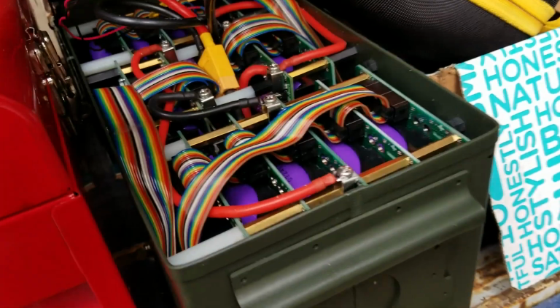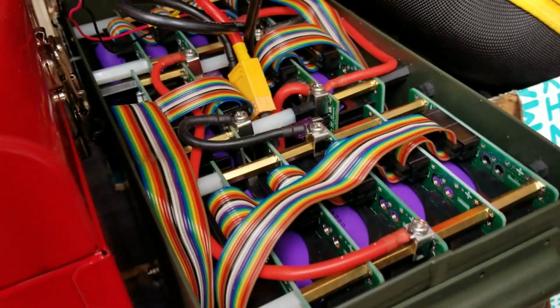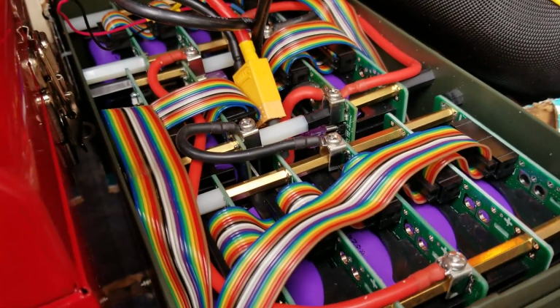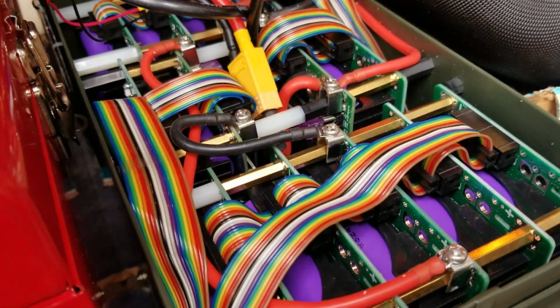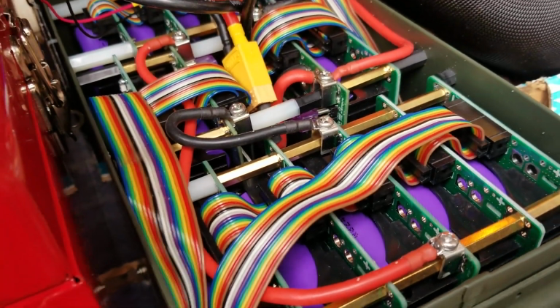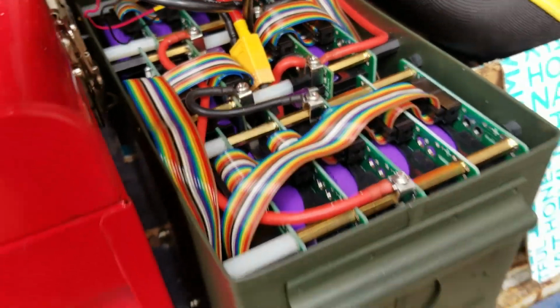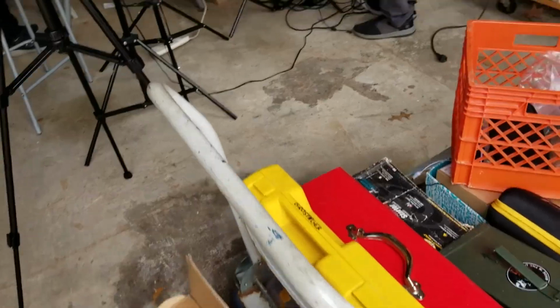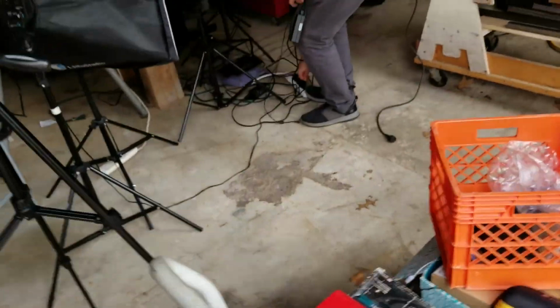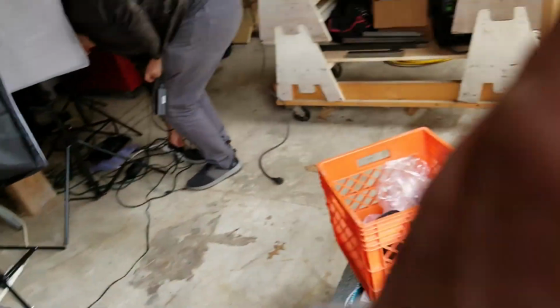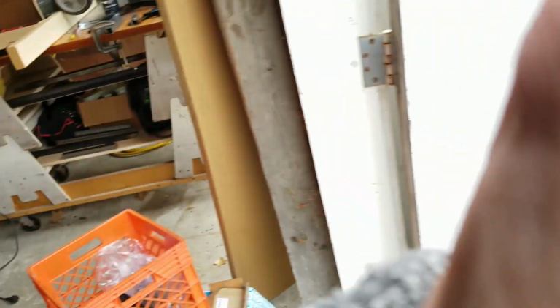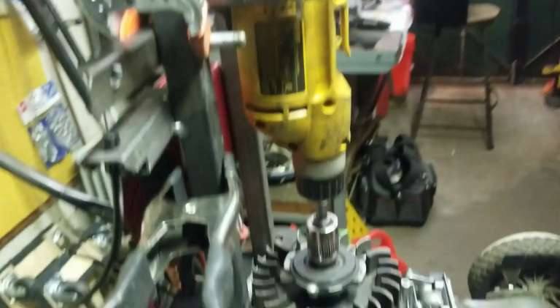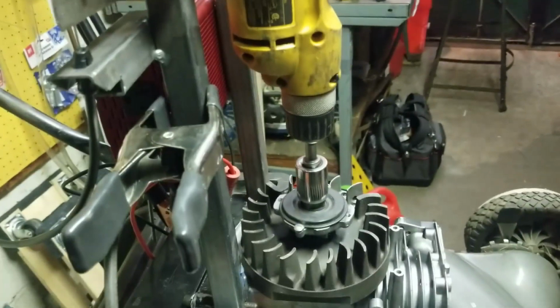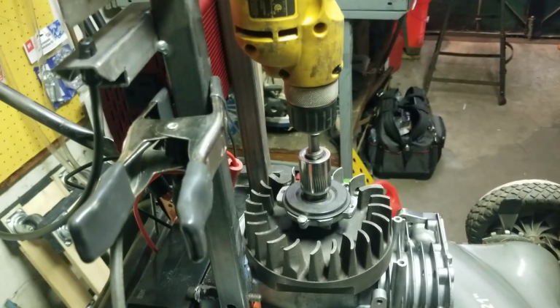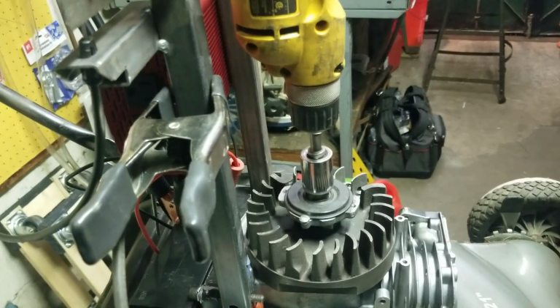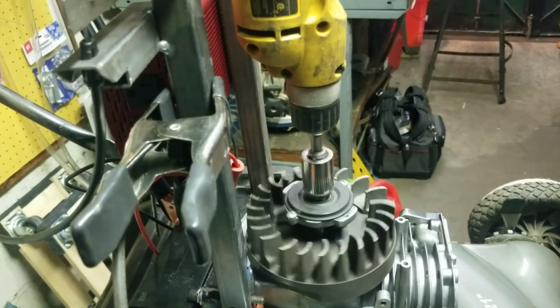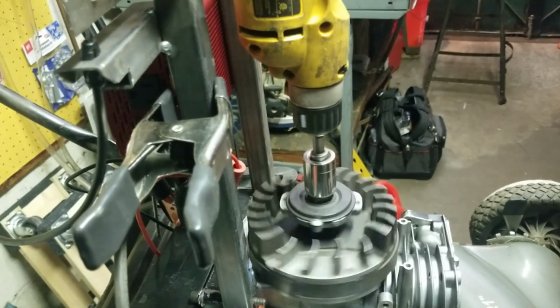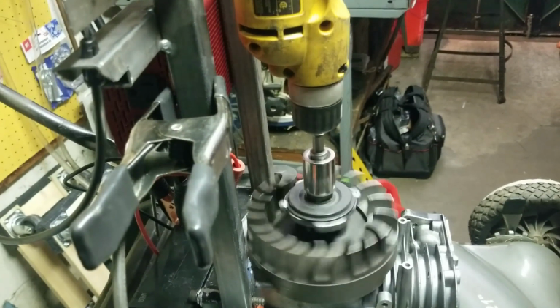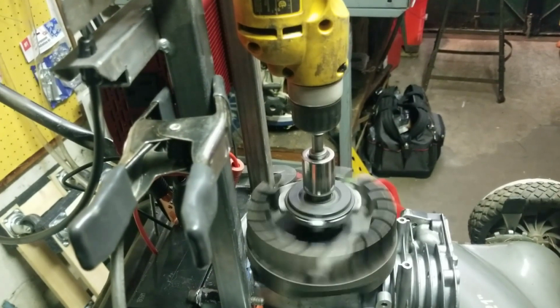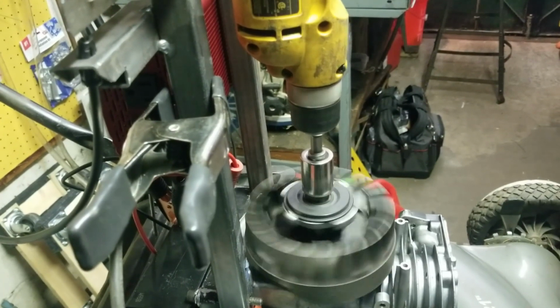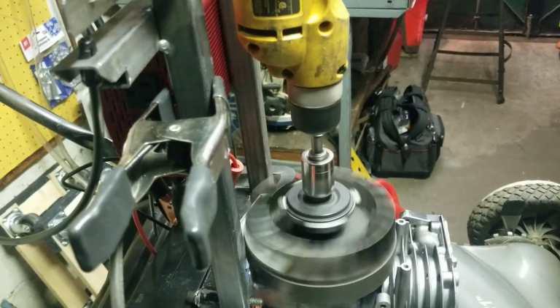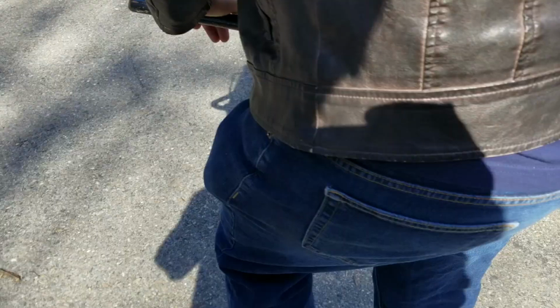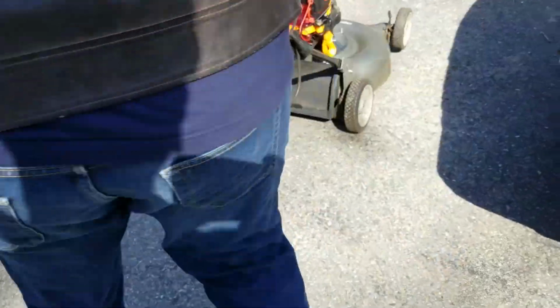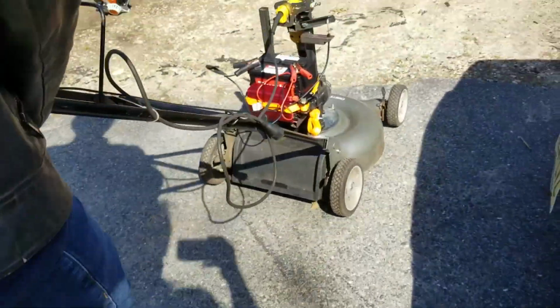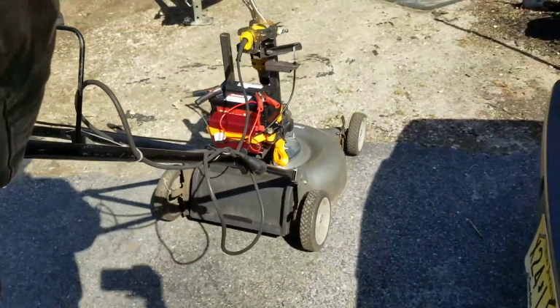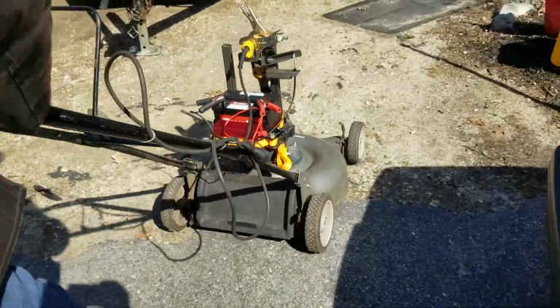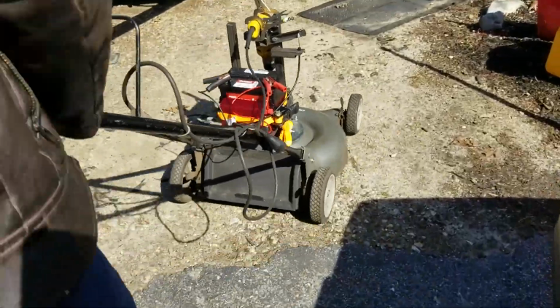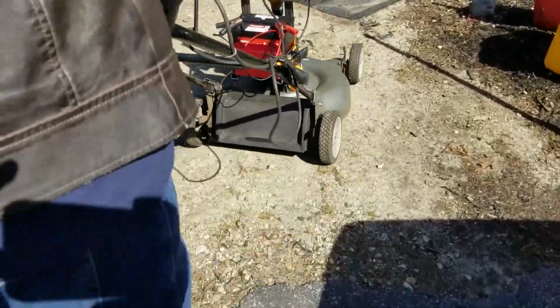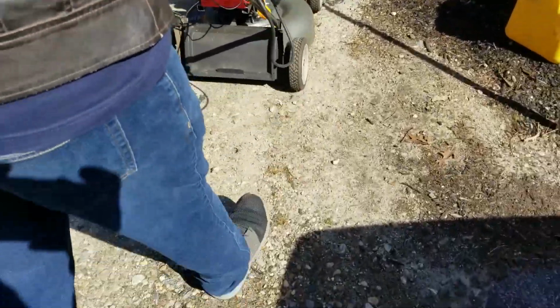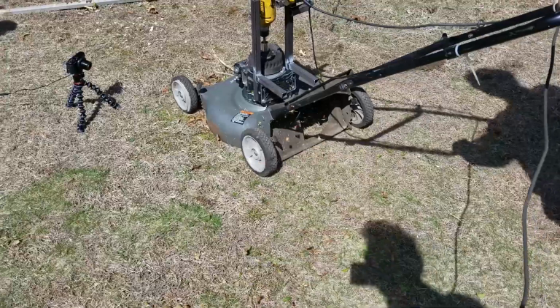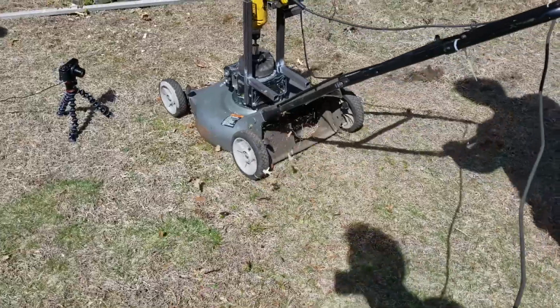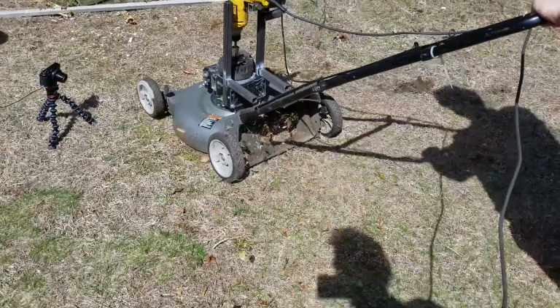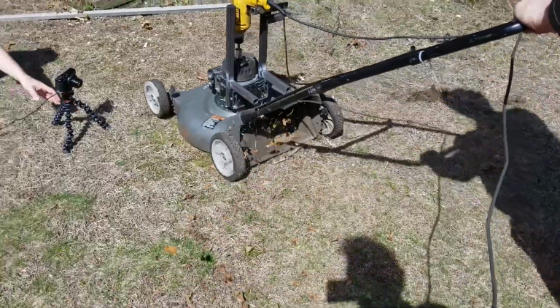Look at all these batteries! Alright, stay tuned. So in this episode, we're gonna test out the lawnmower that we decided to work on last time on Mr. G's workshop, except this time with the help of Zach and Jesse. We're gonna do a real speed run test to see if it works in real life situations.